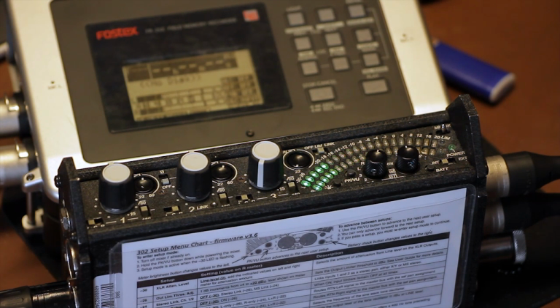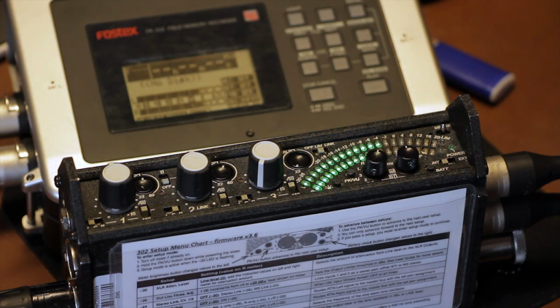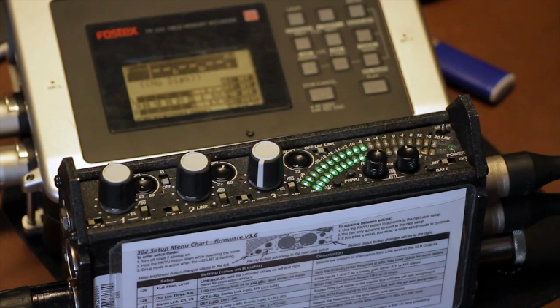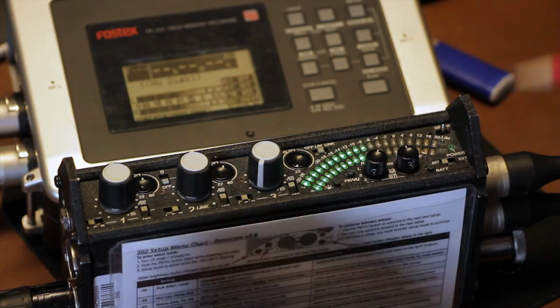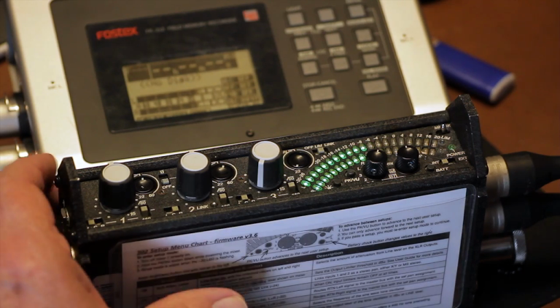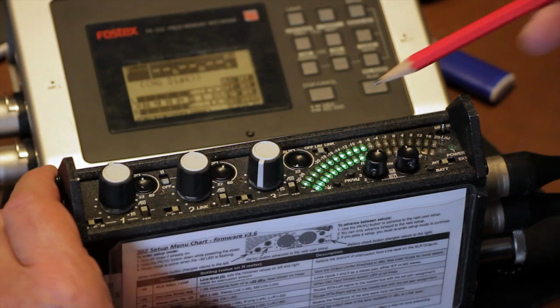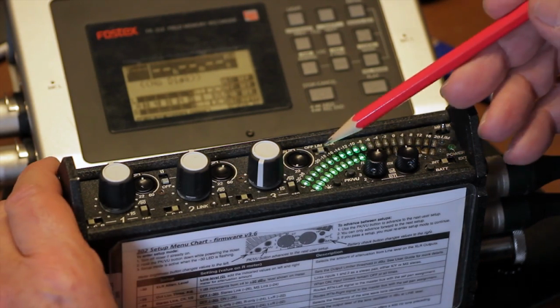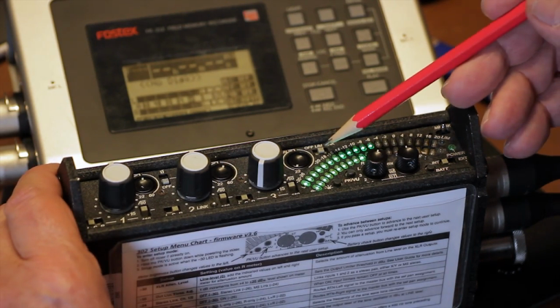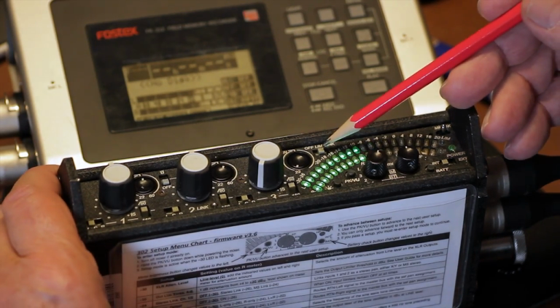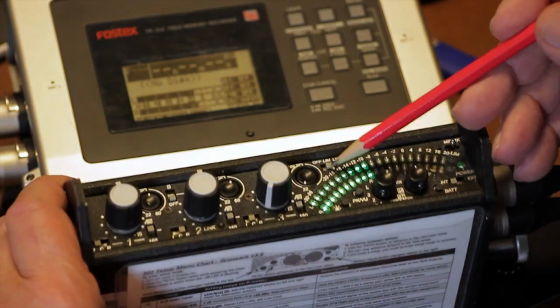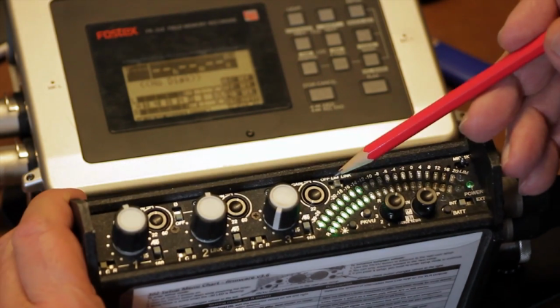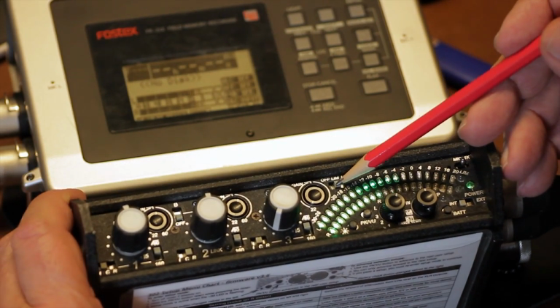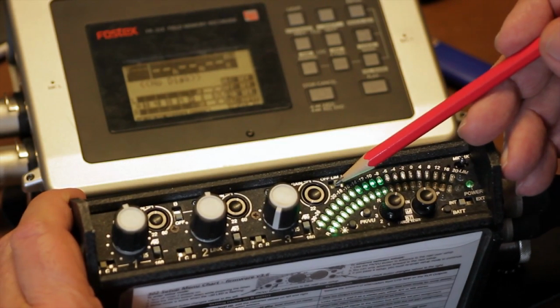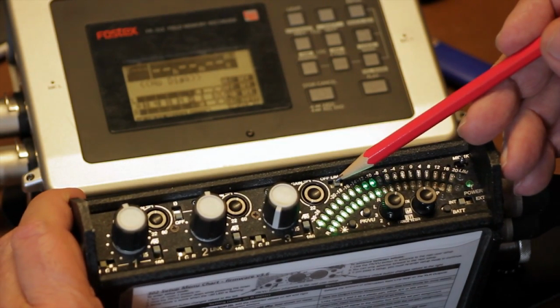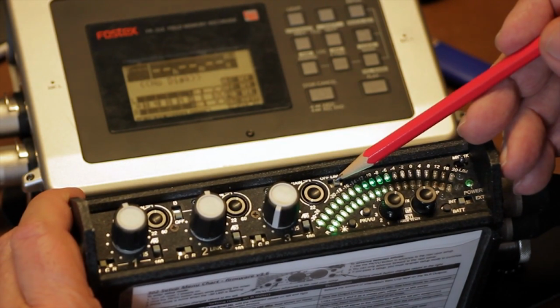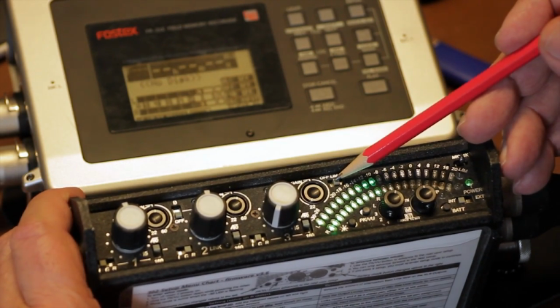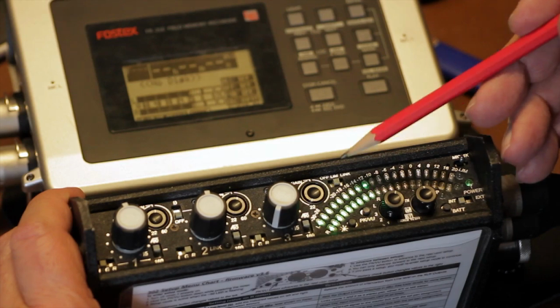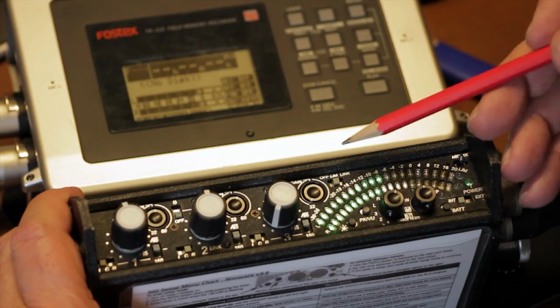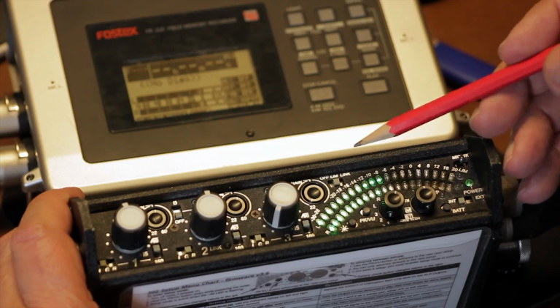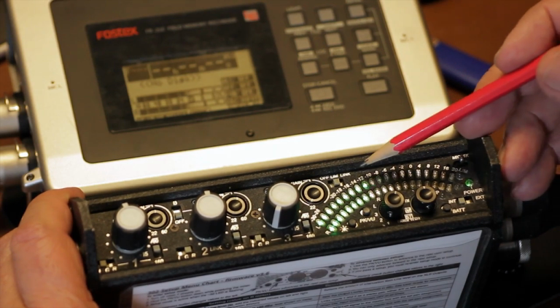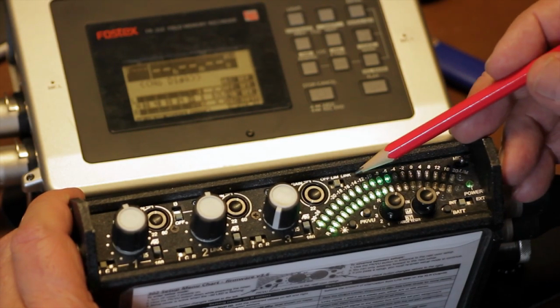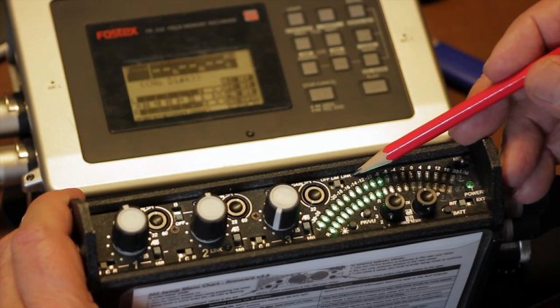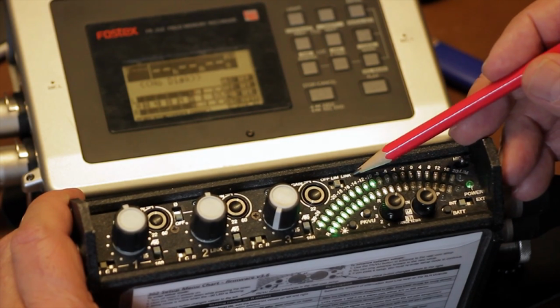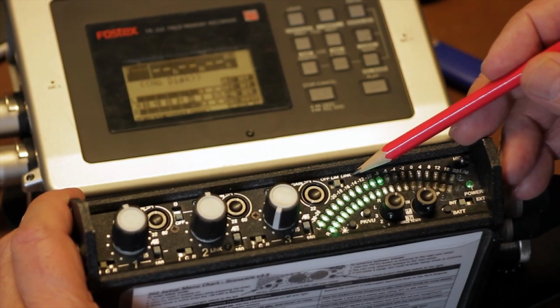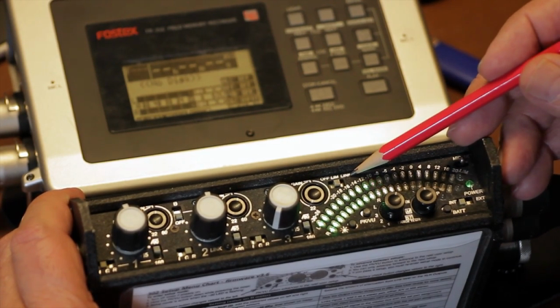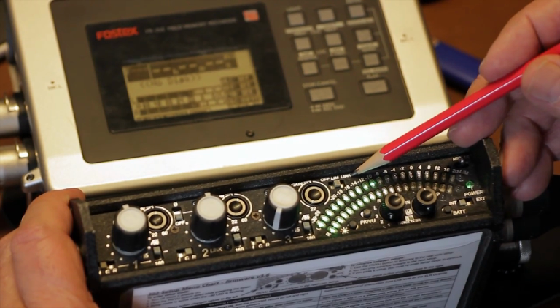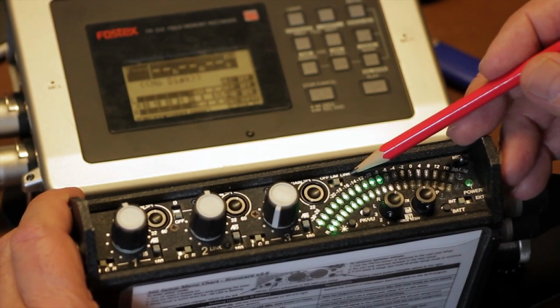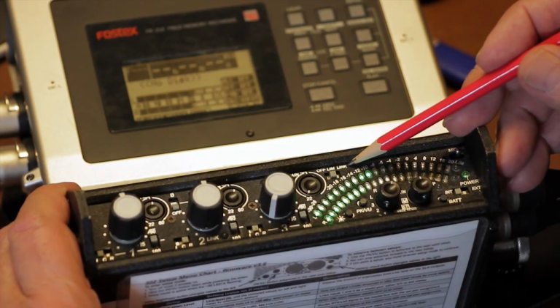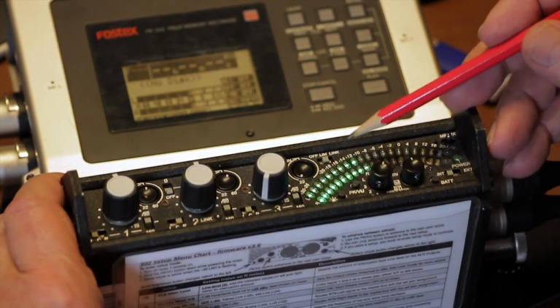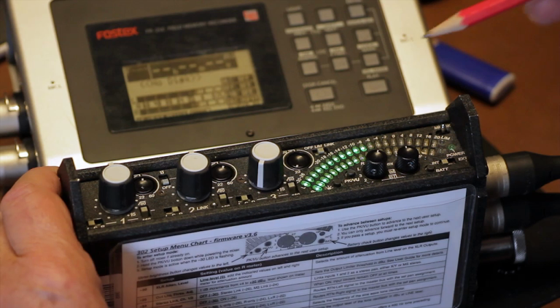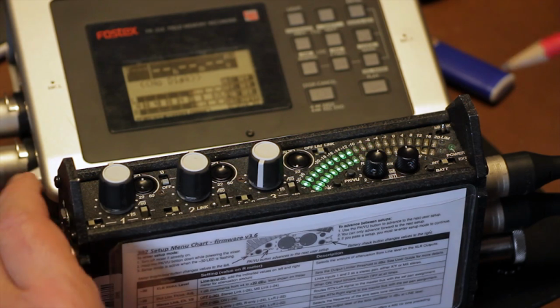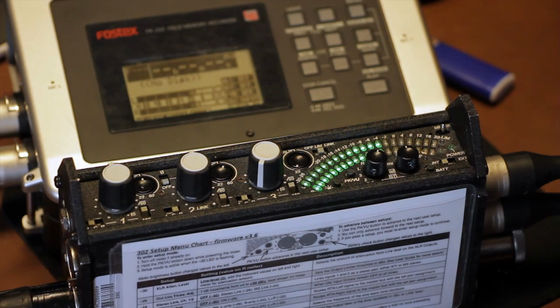The limiter switch activates both the input and output limiters. When it's in the on position, it controls each channel separately. When set to link, it cuts down both channels of a stereo link when either channel goes too high.